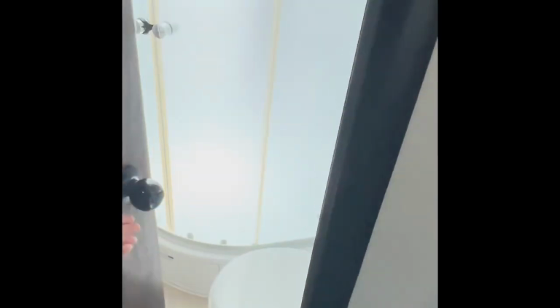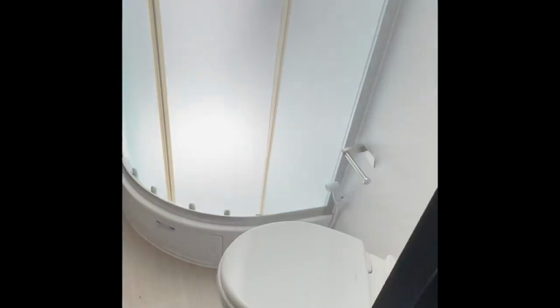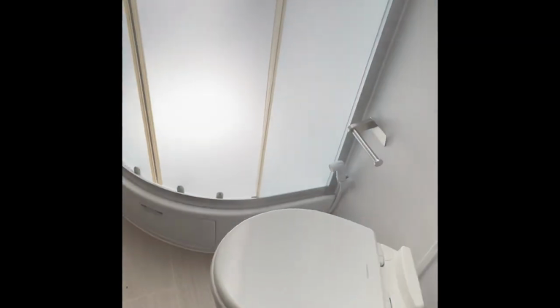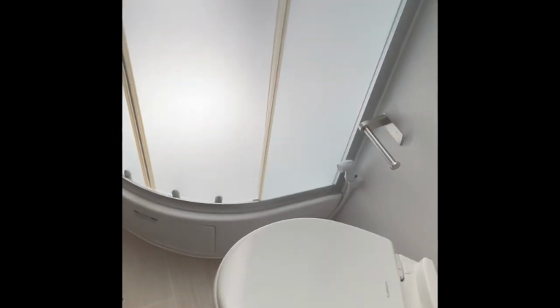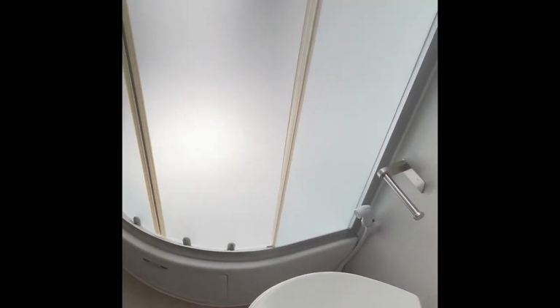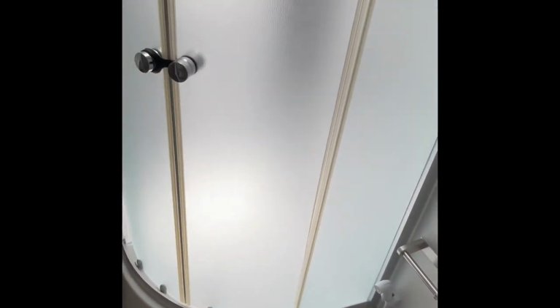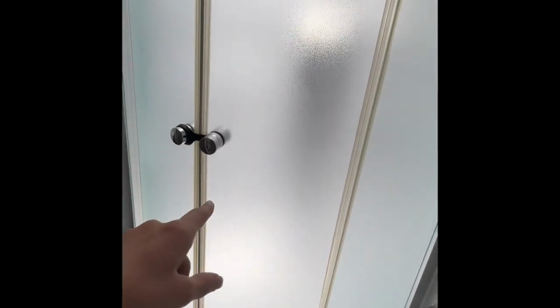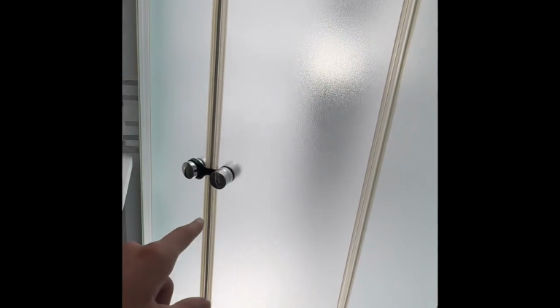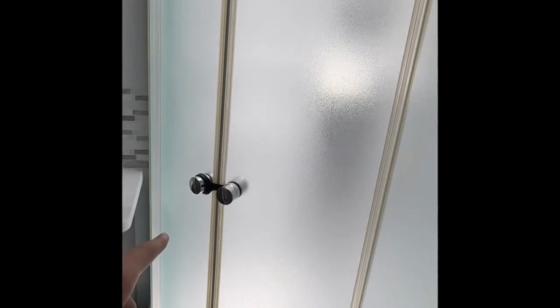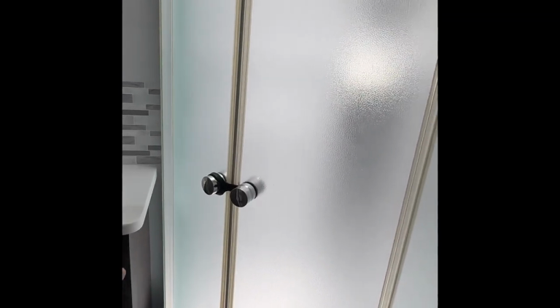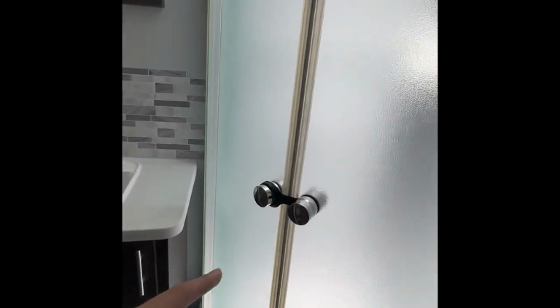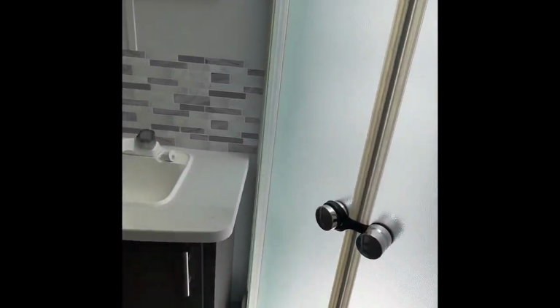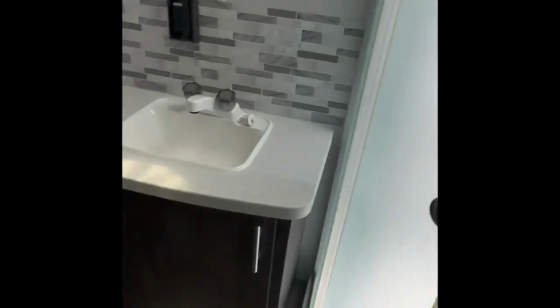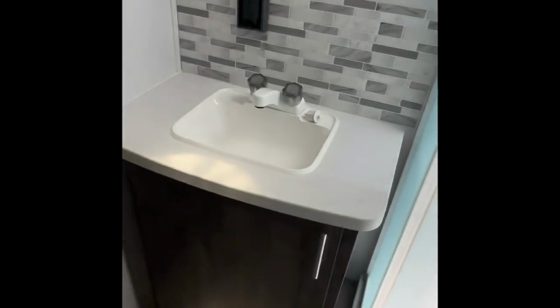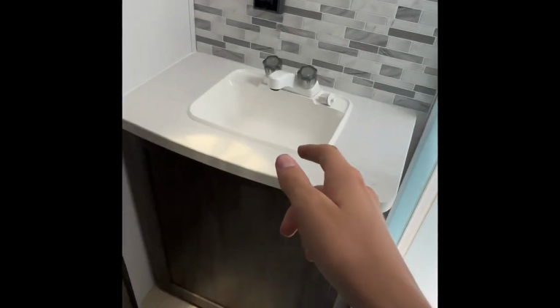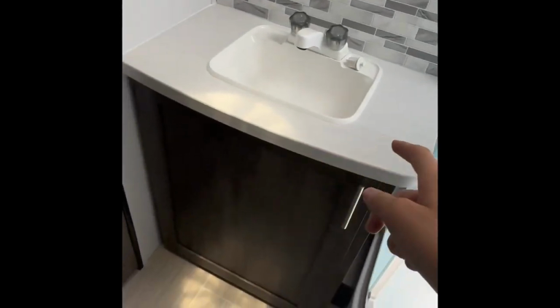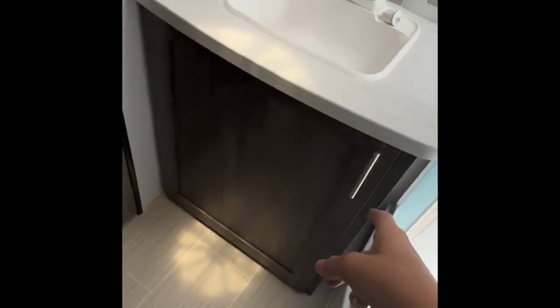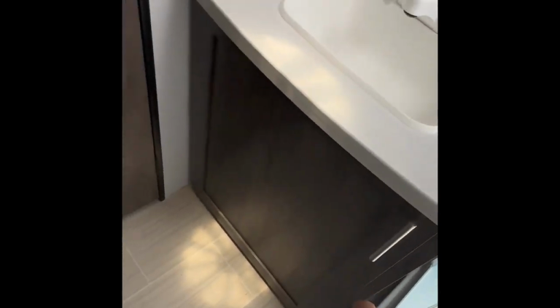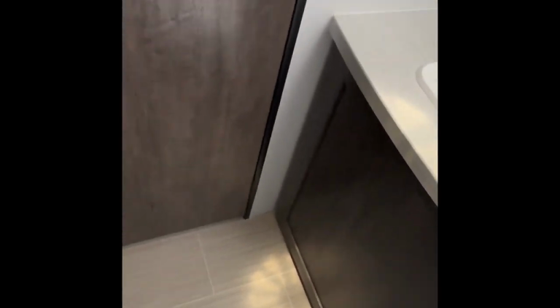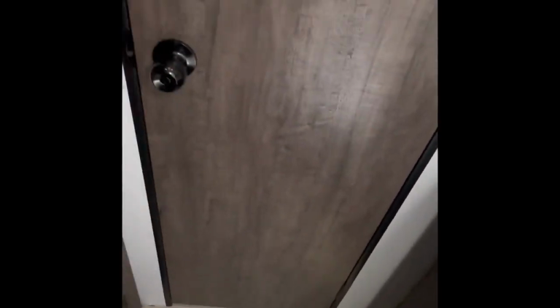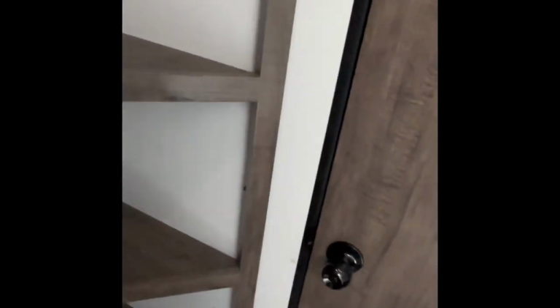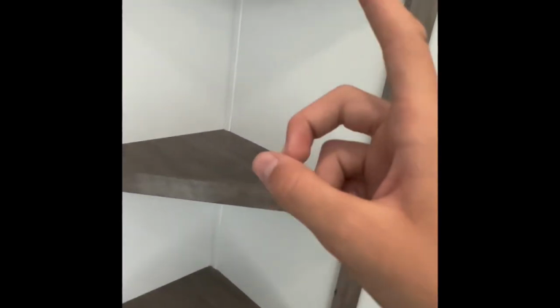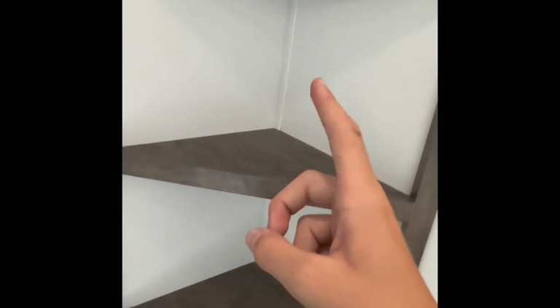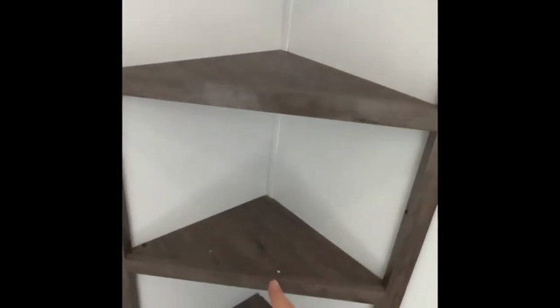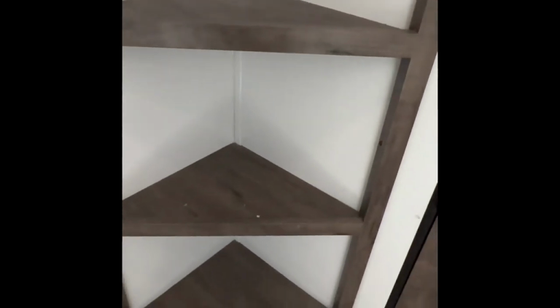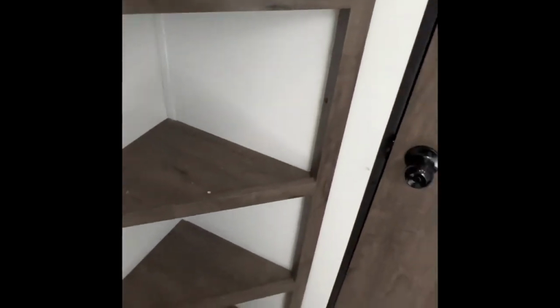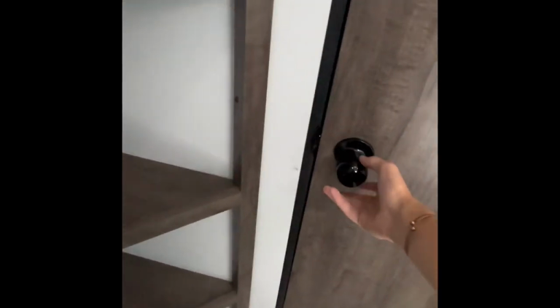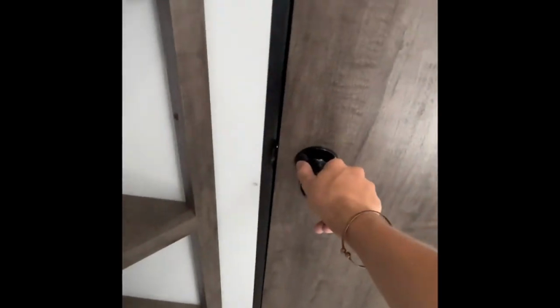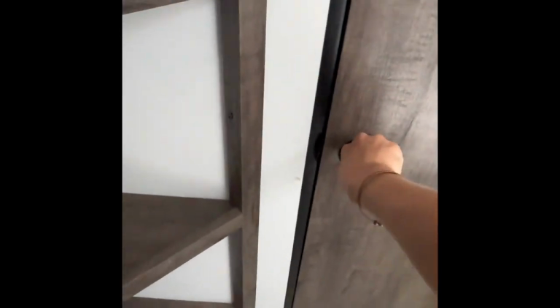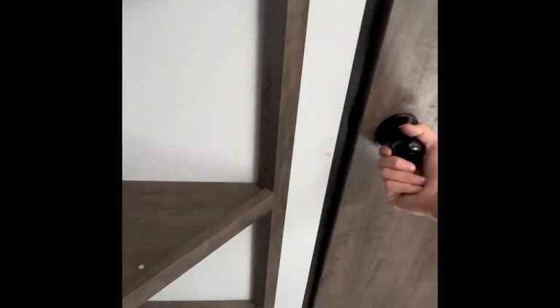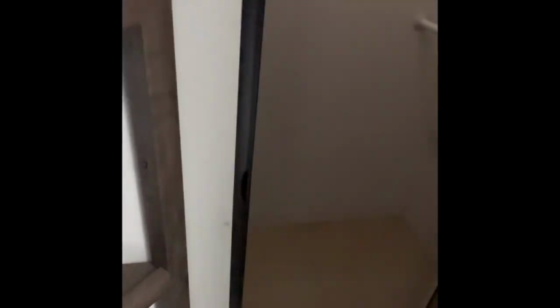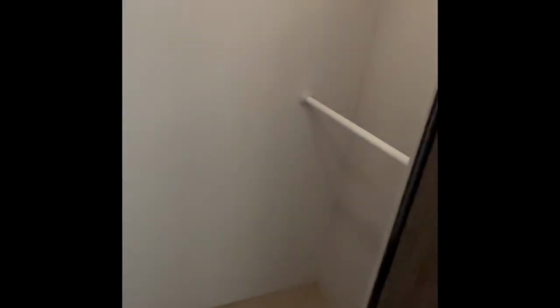Here's the bathroom right here. You got your toilet, your shower with a sliding glass door, and then here's your sink with storage underneath — probably where you would put all your towels and such. And then there's a little walk-in closet right here.